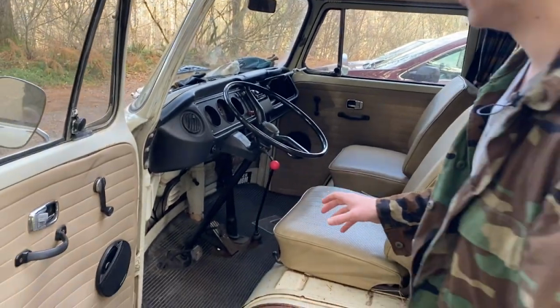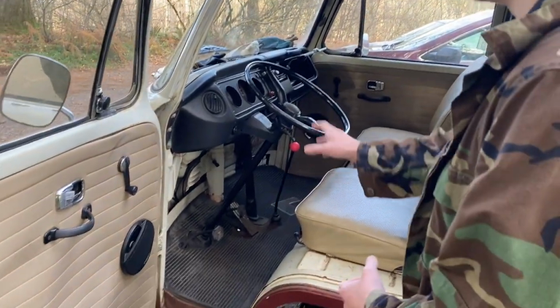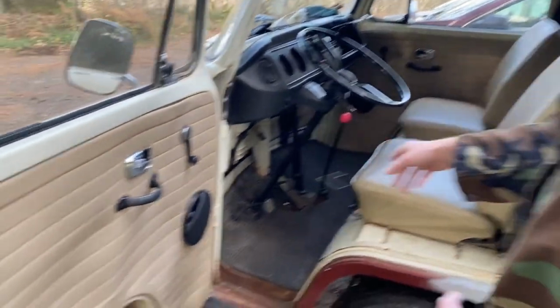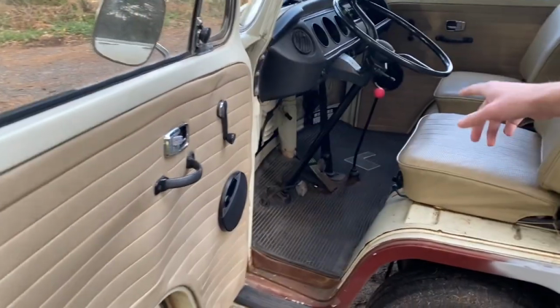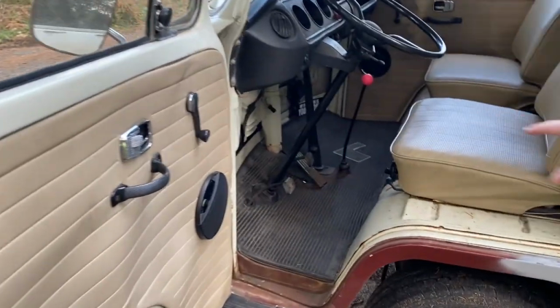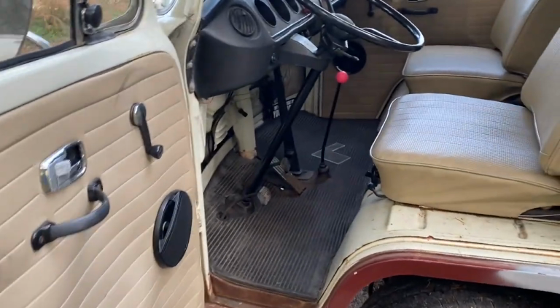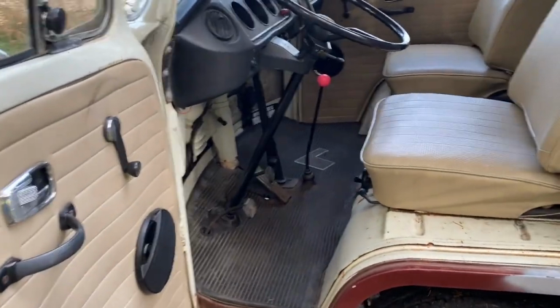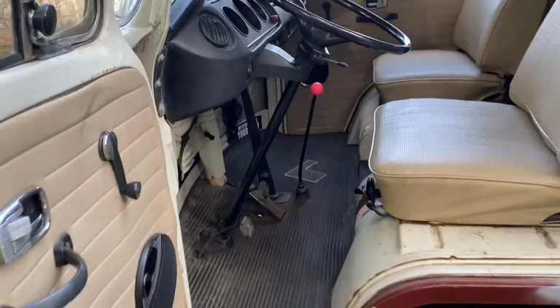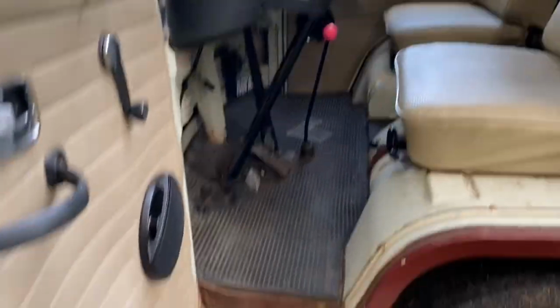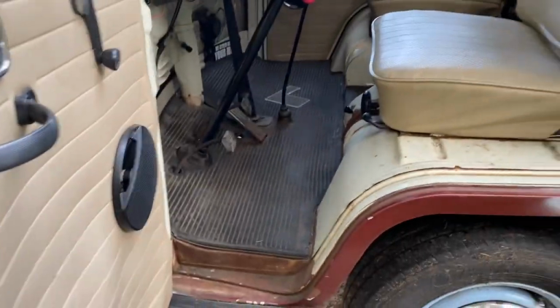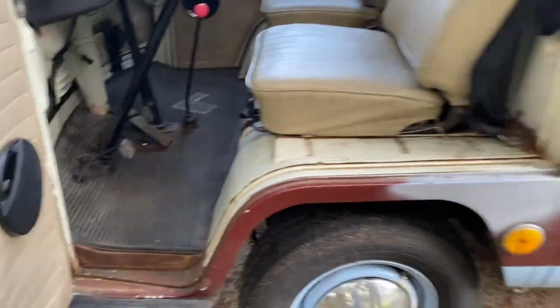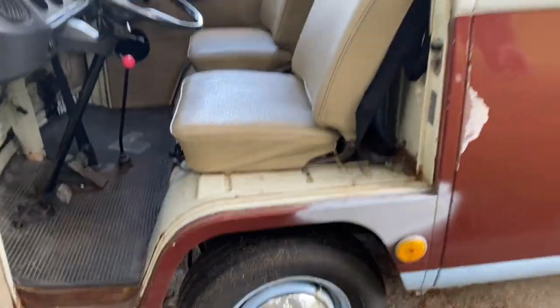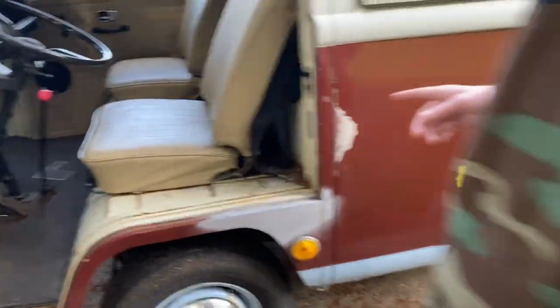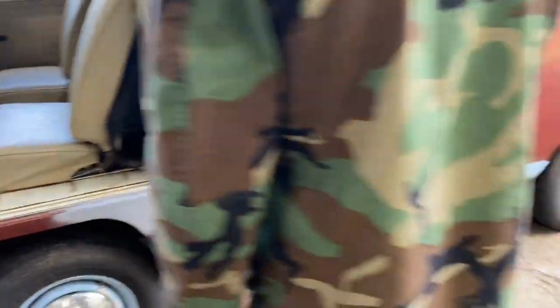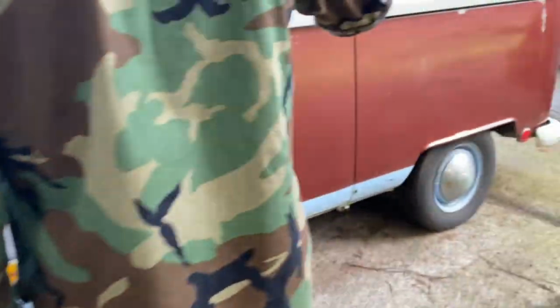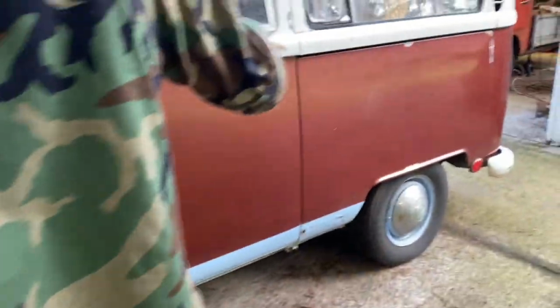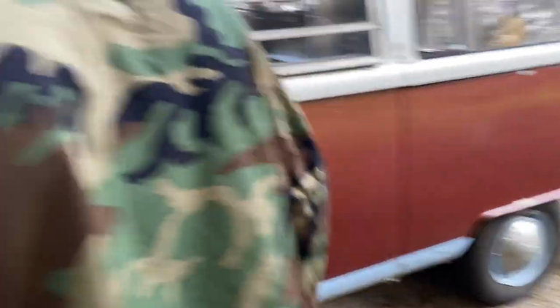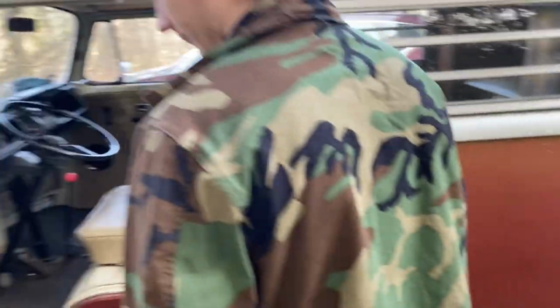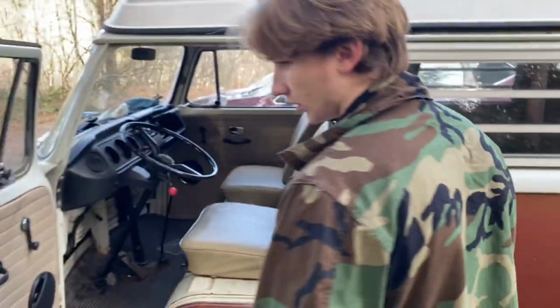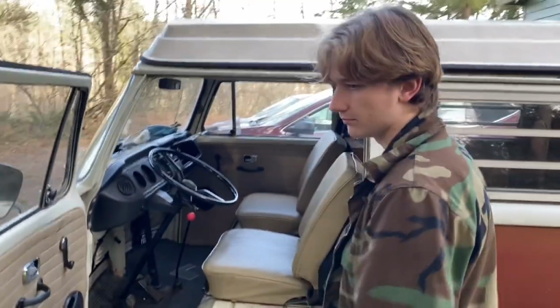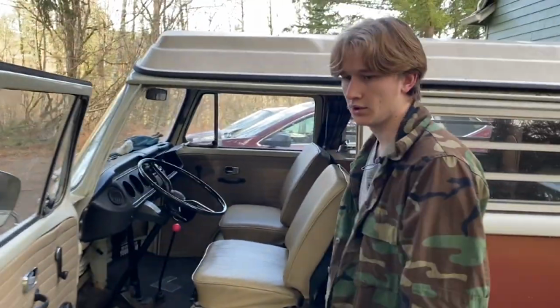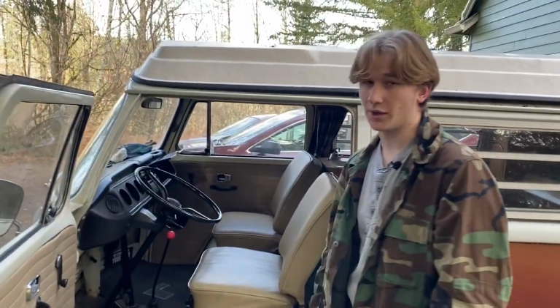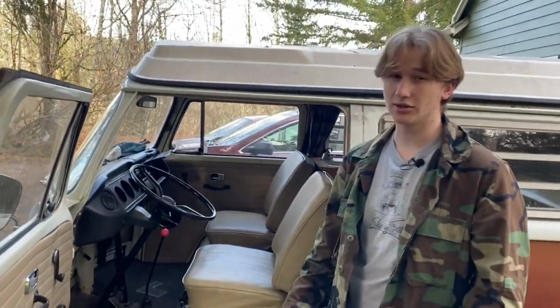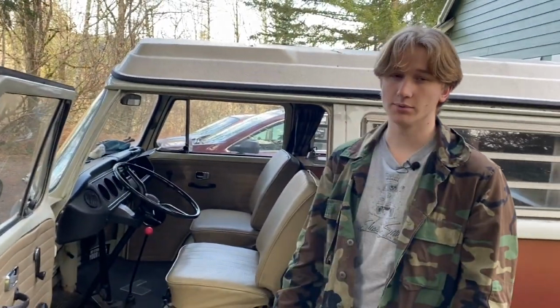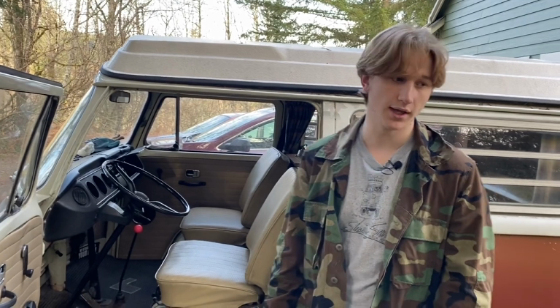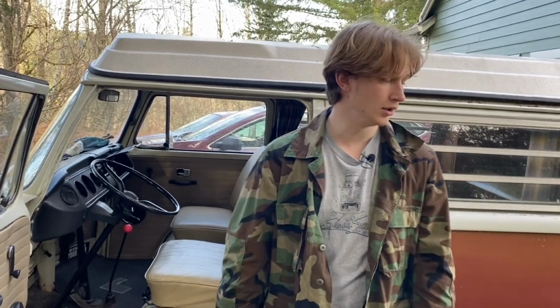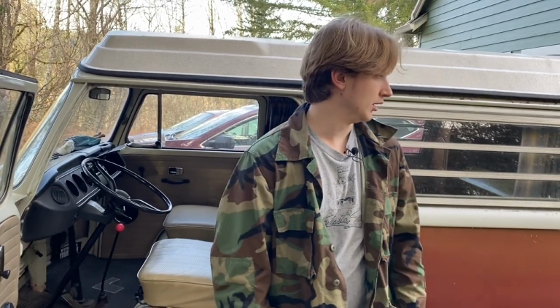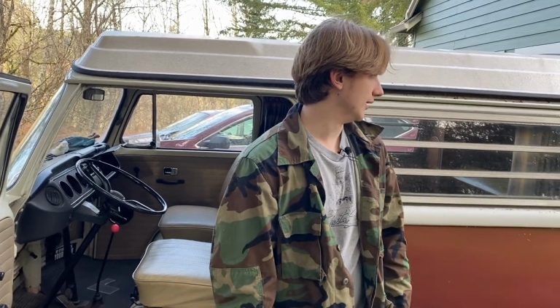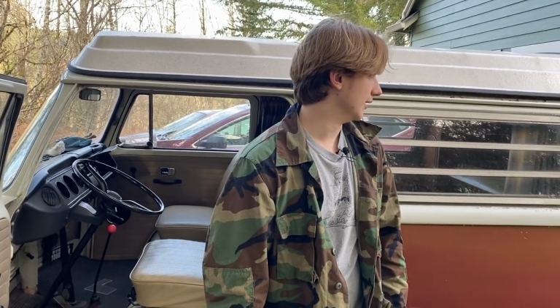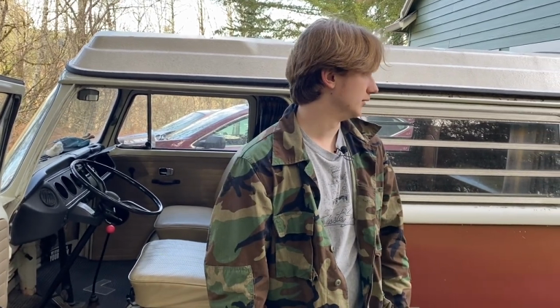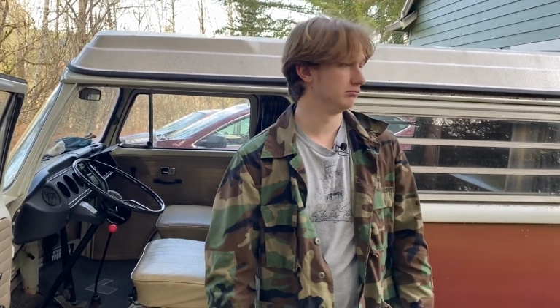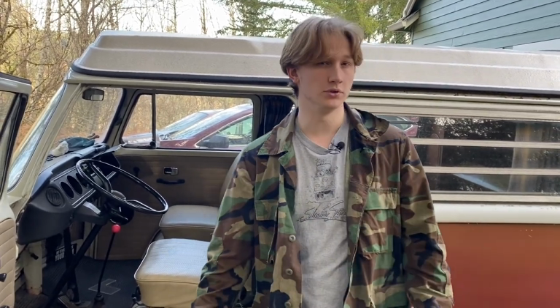The whole pedal assembly - there's a pedal and then it goes down and there's a wire that runs to the back, which goes to the carb. We think the carb is okay.